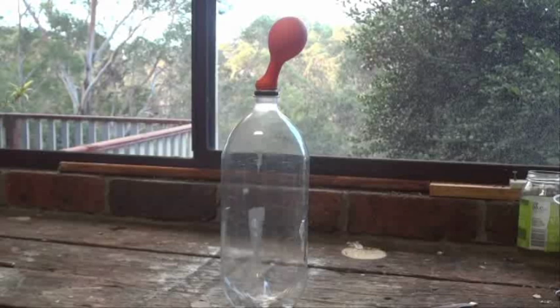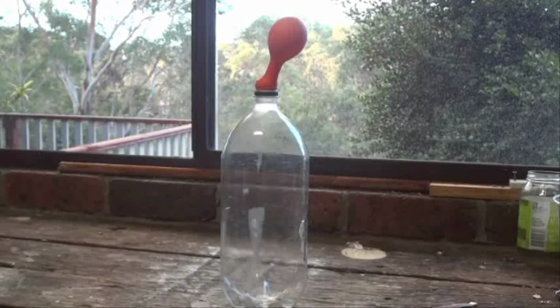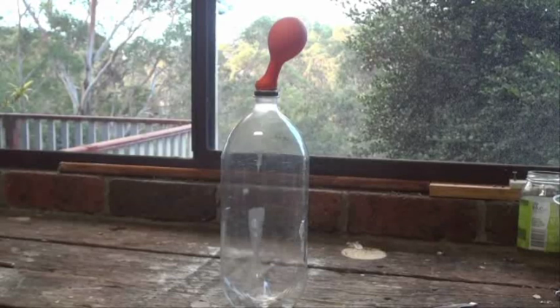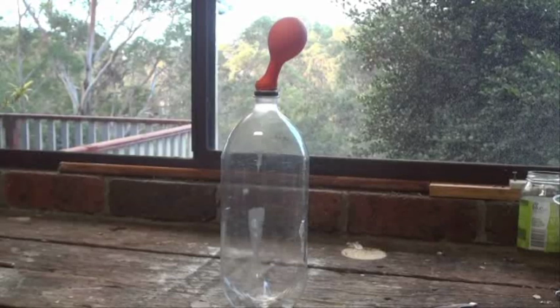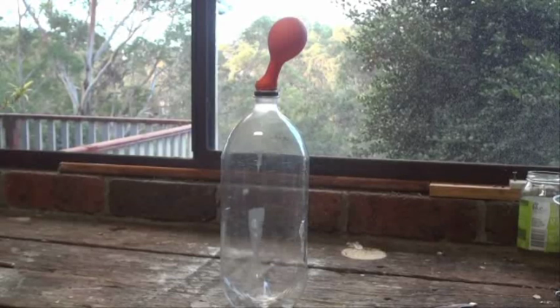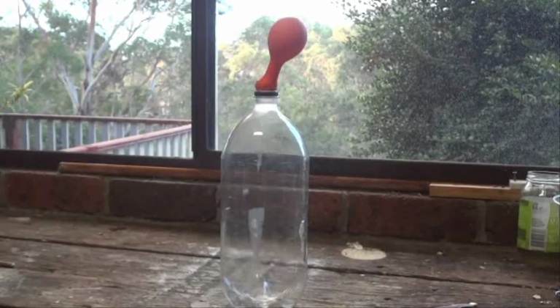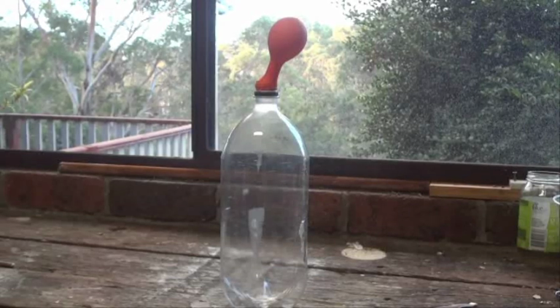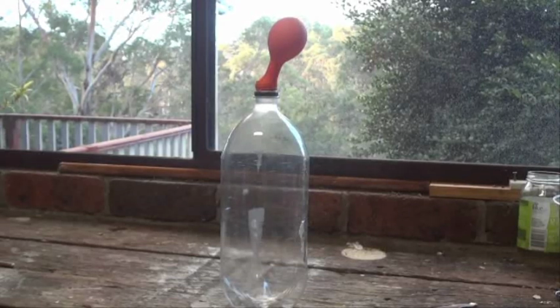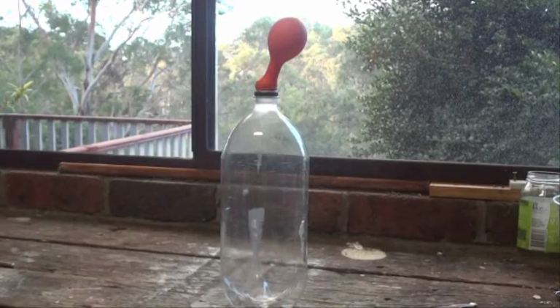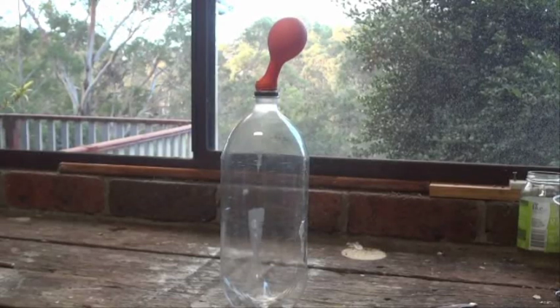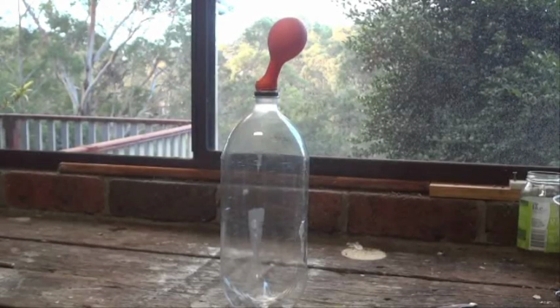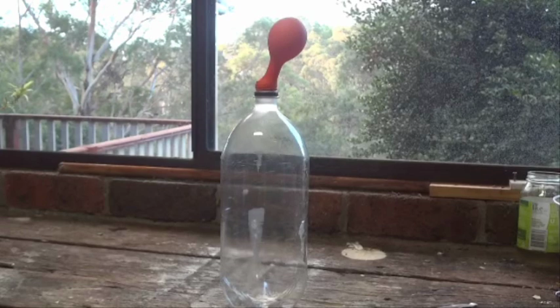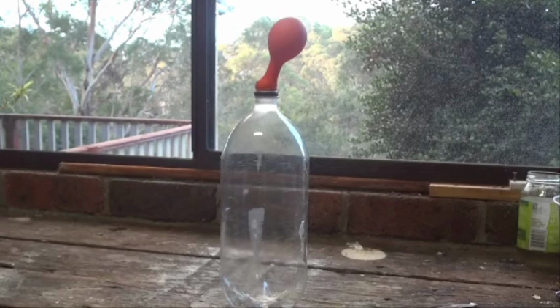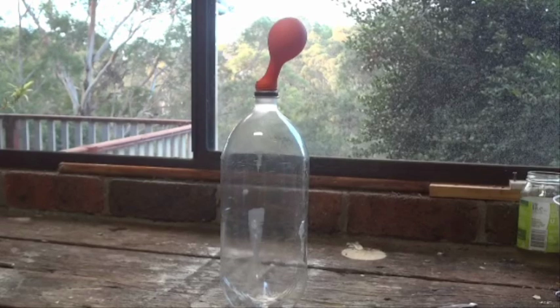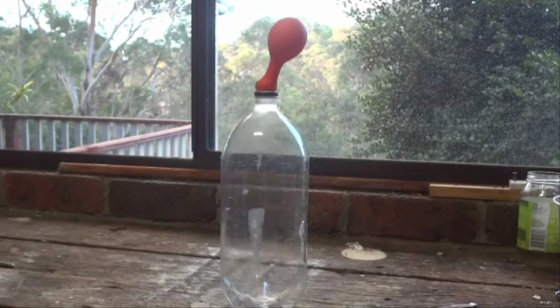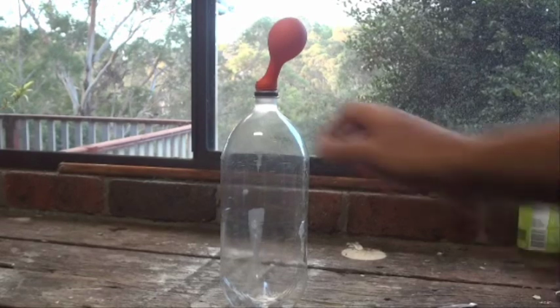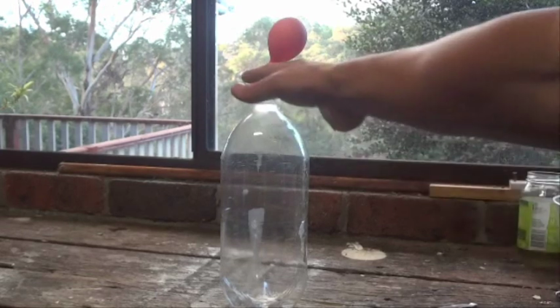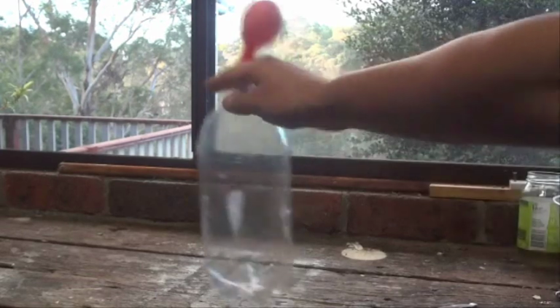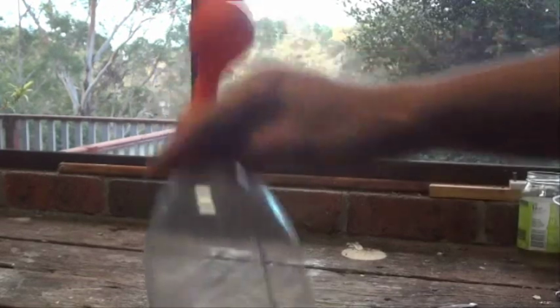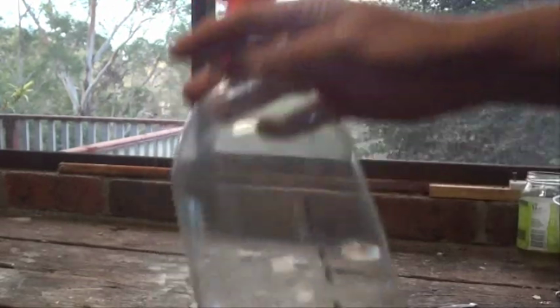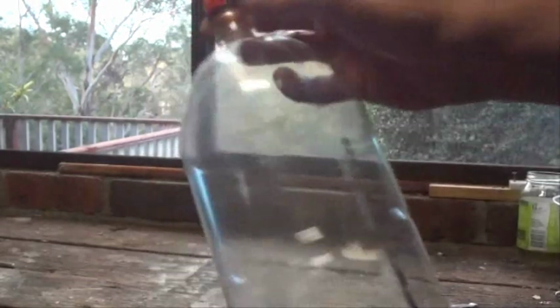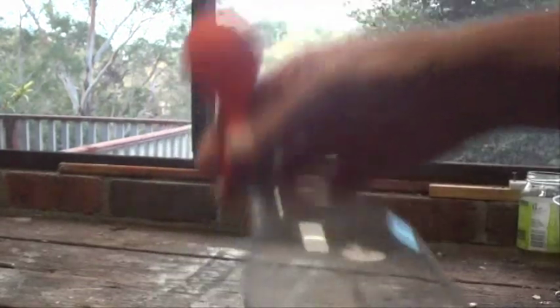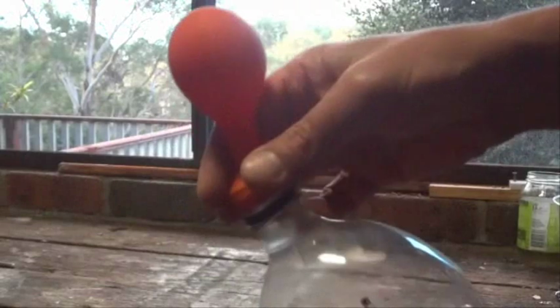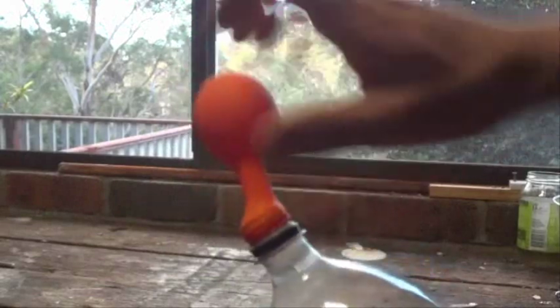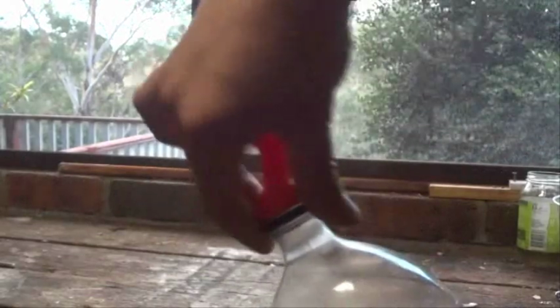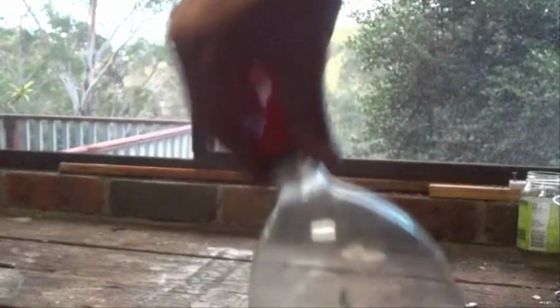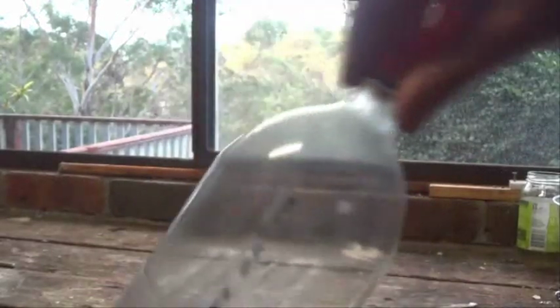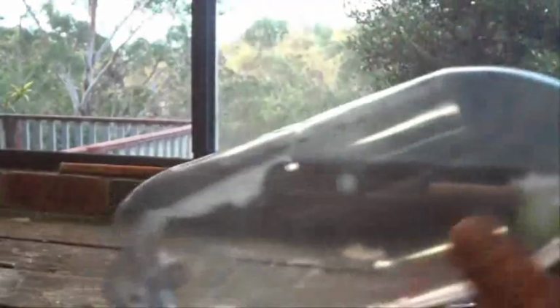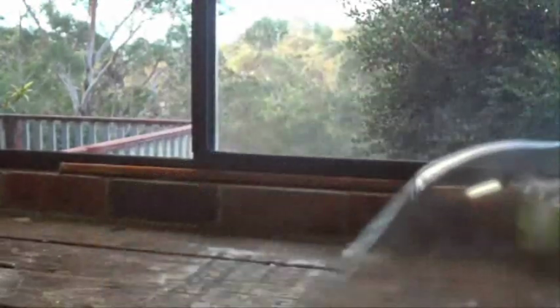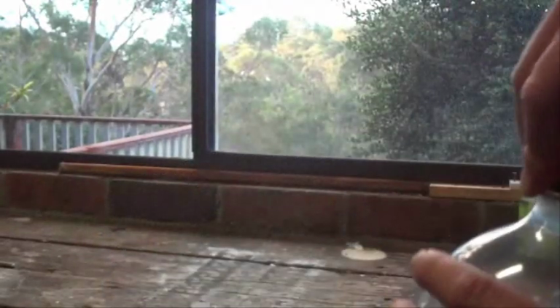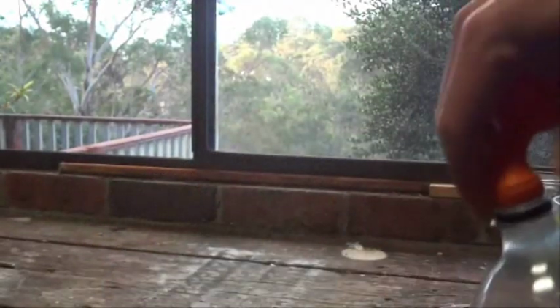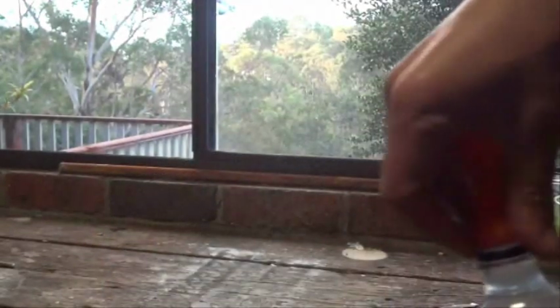Hi there, today I'm going to demonstrate to you that air, as it warms up, expands. So what we need for this experiment is an empty 2 litre soft drink bottle and a balloon.